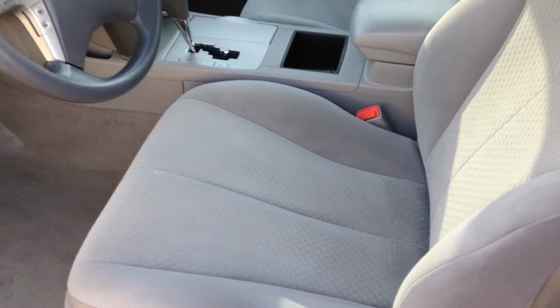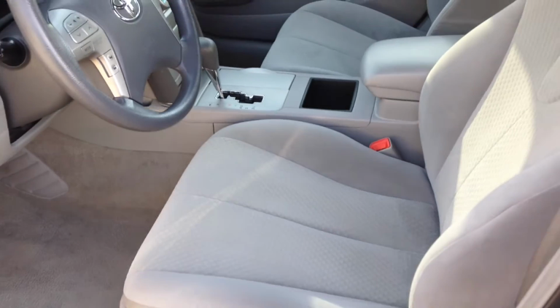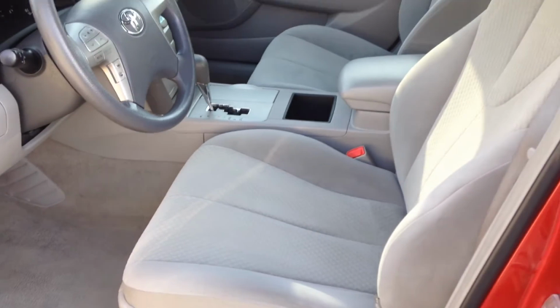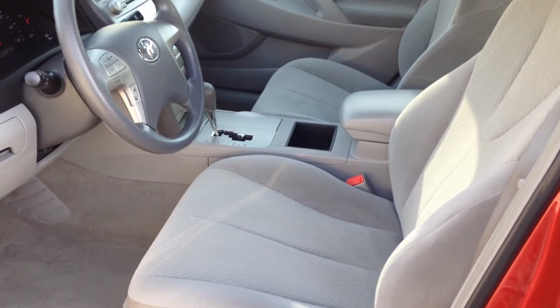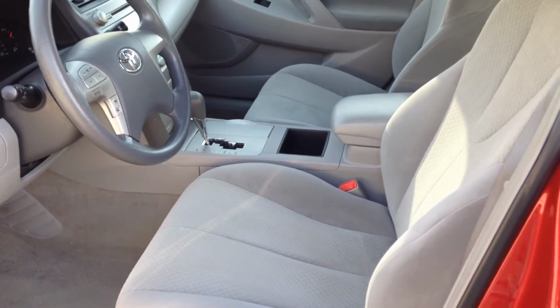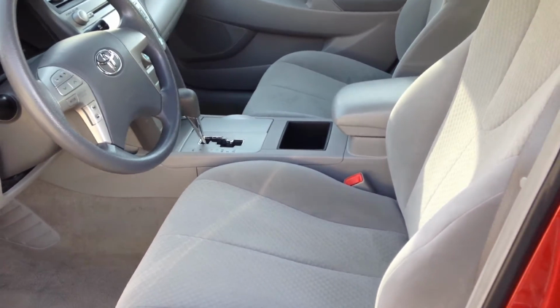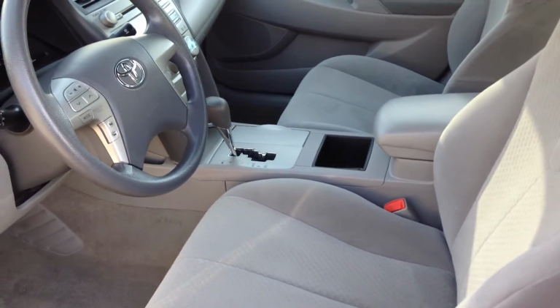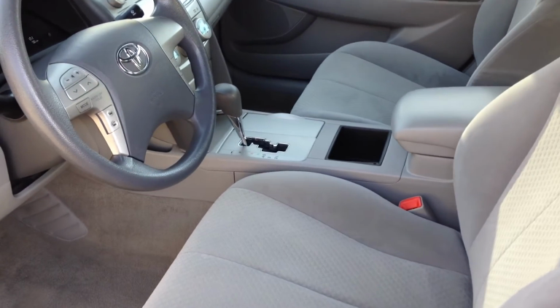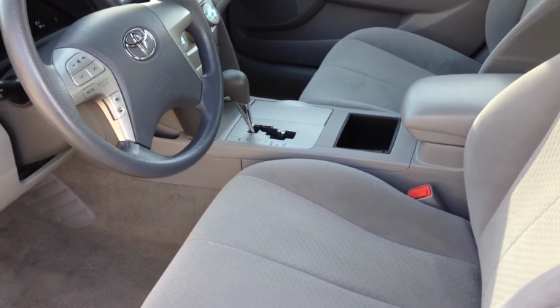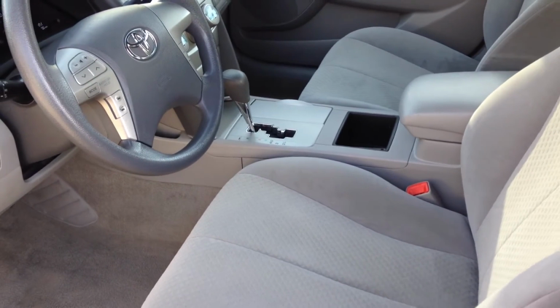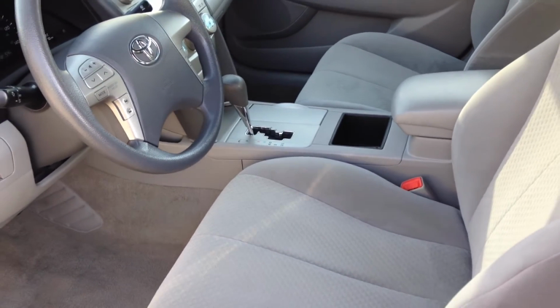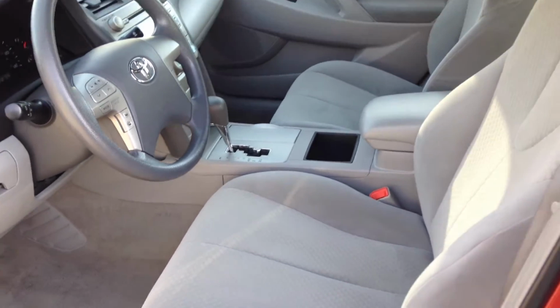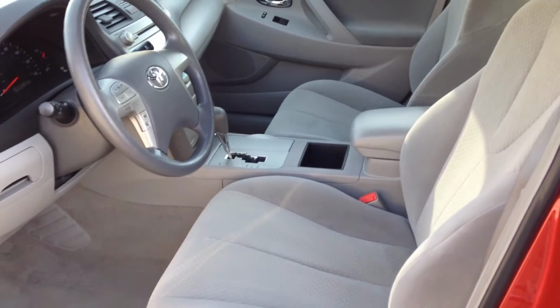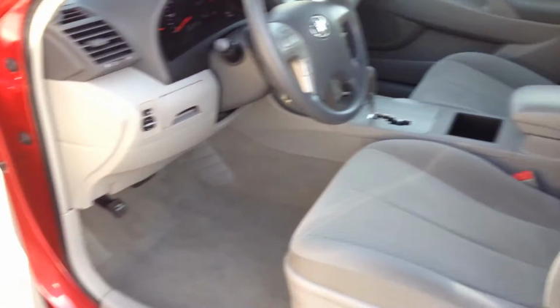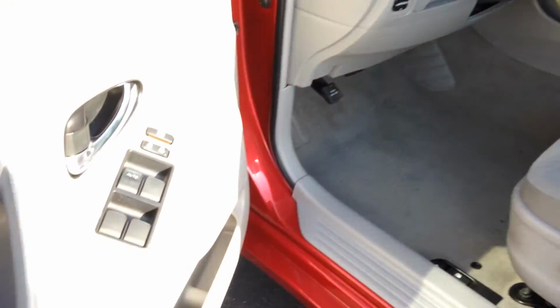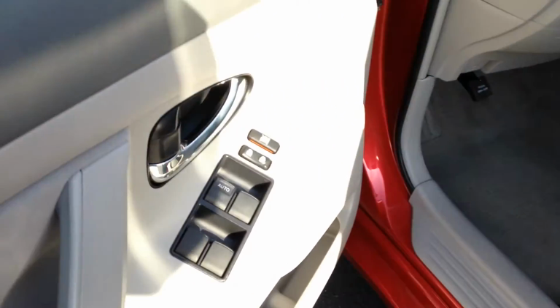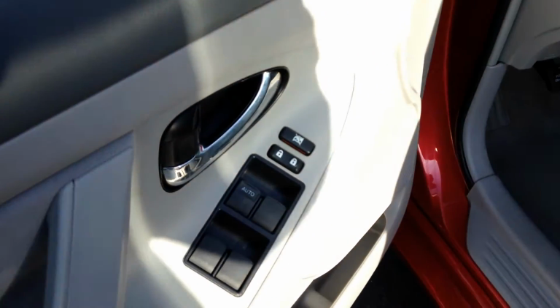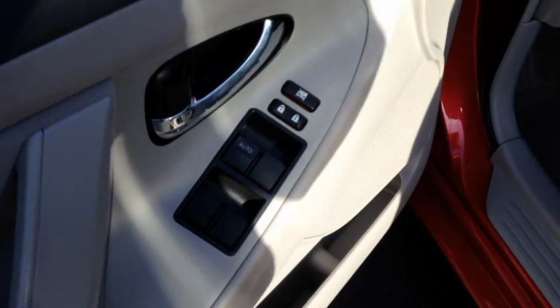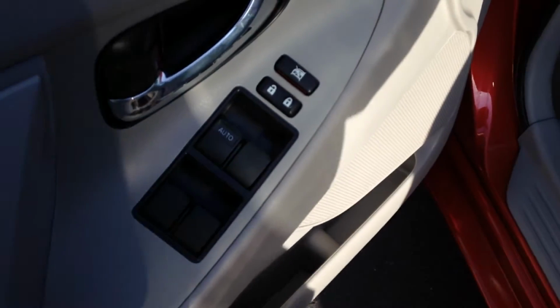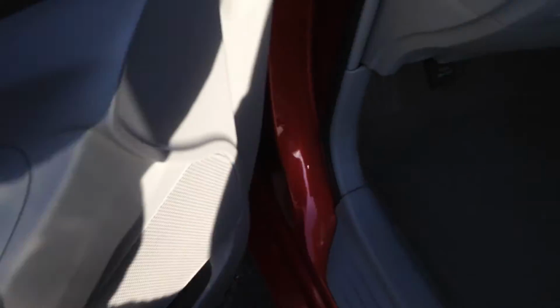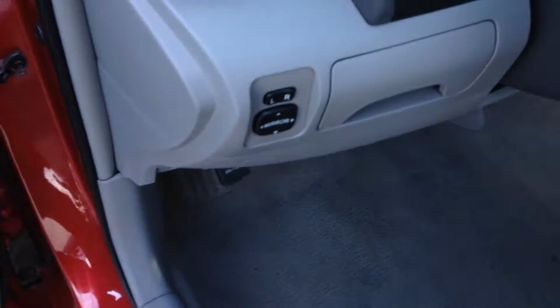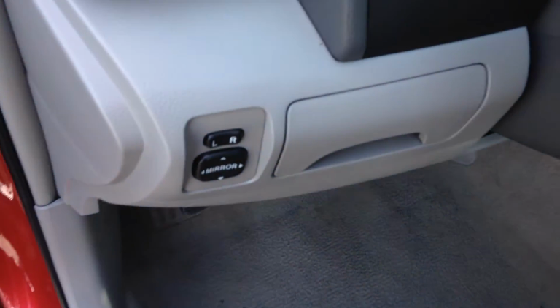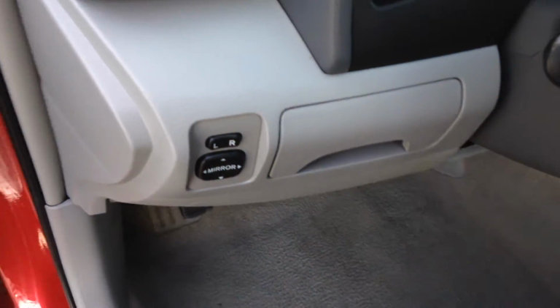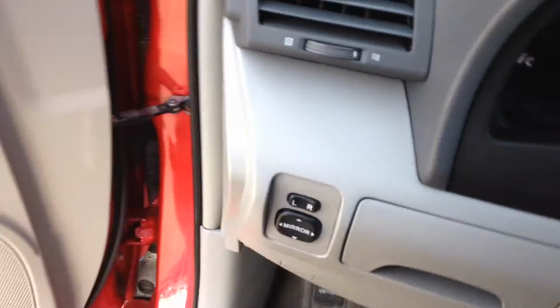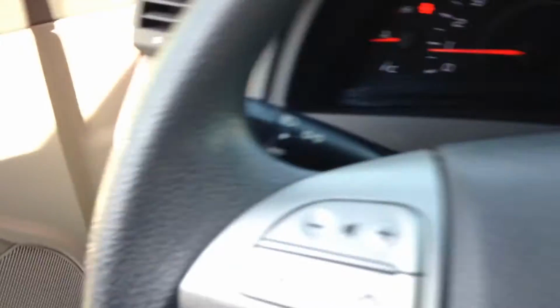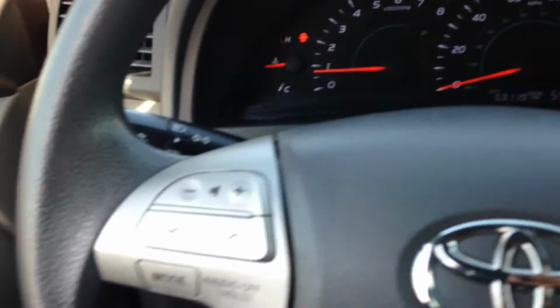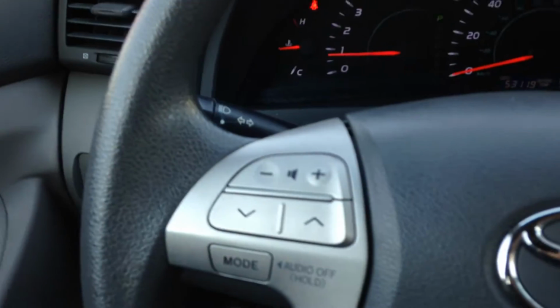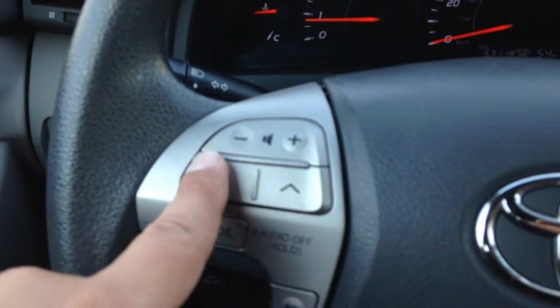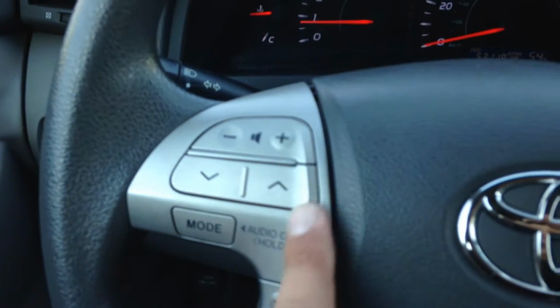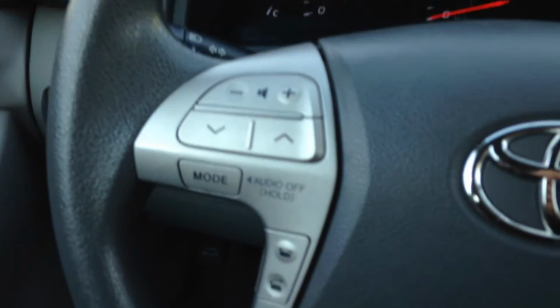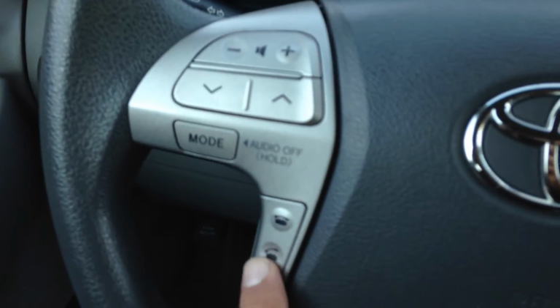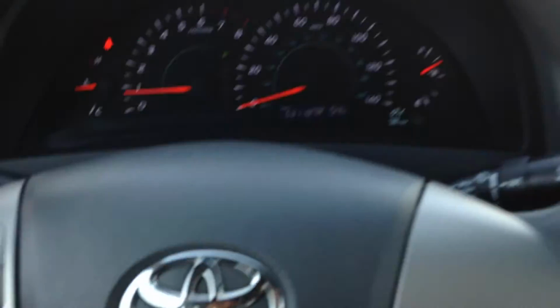You've got a couple of power outlets, the MP3 jack port. All the power windows and locks — everything's right there. The power mirror switch is over here, steering wheel radio controls, and here's the Bluetooth.